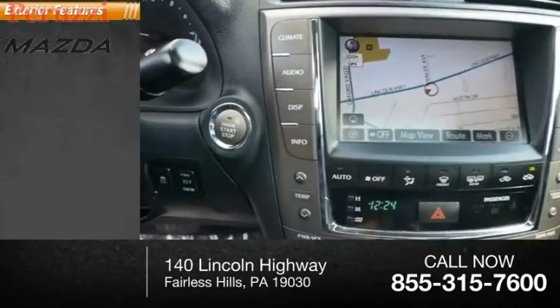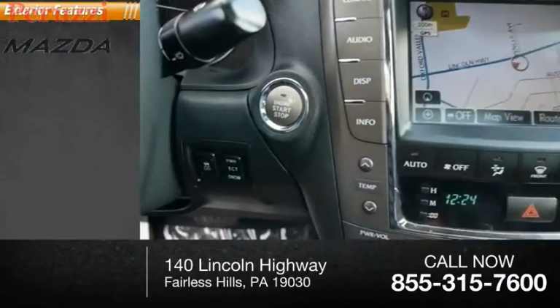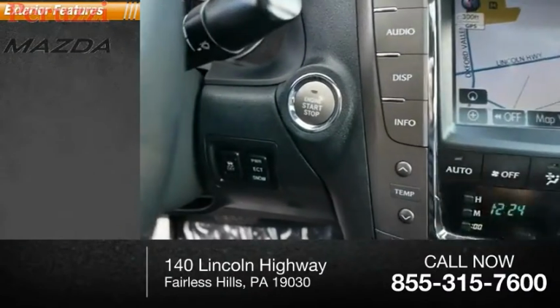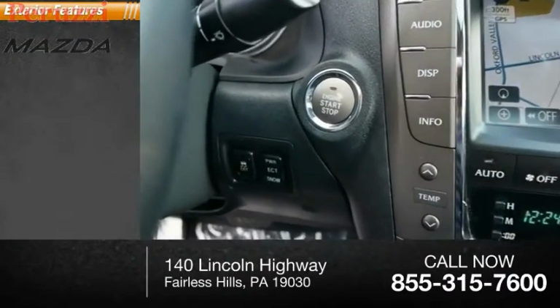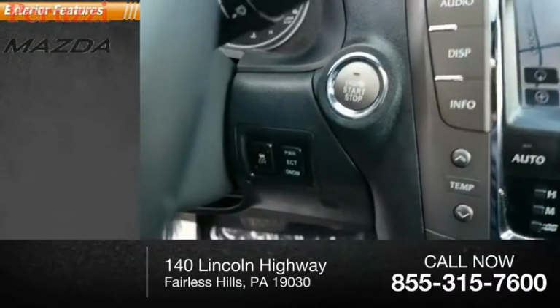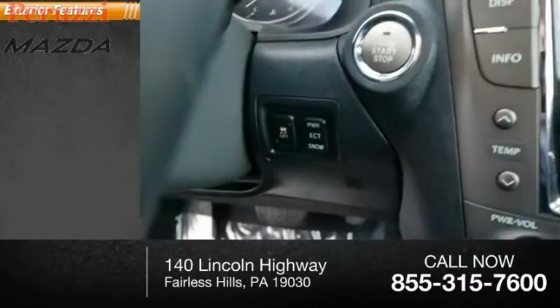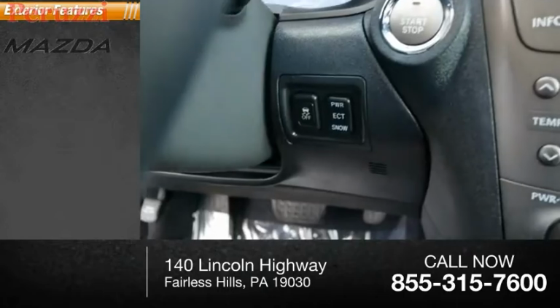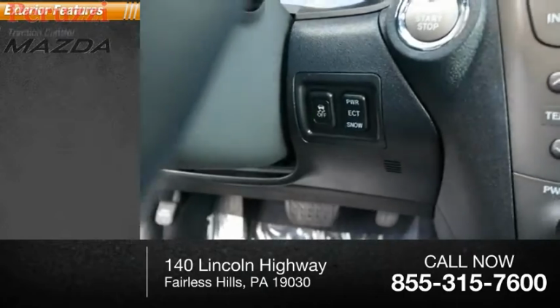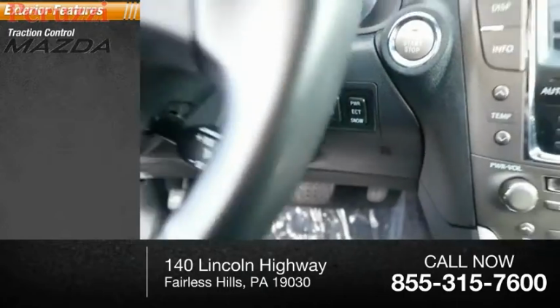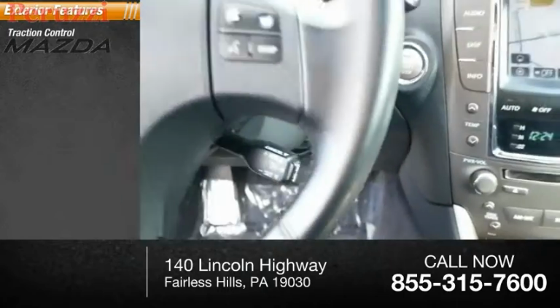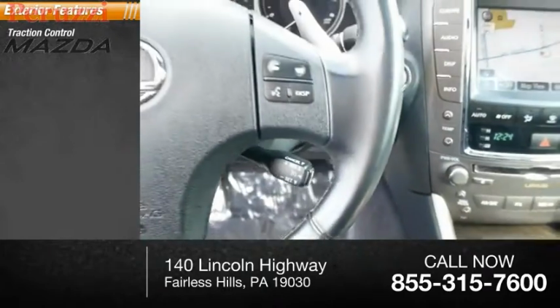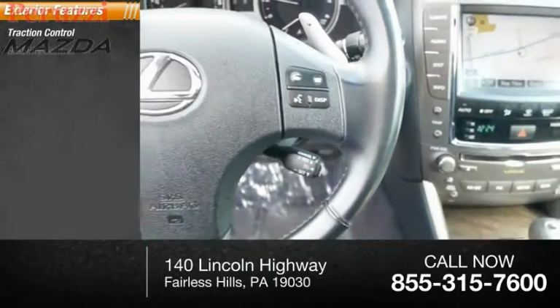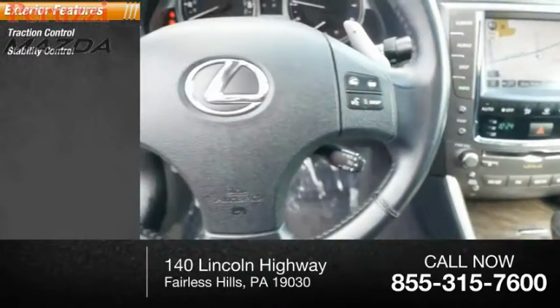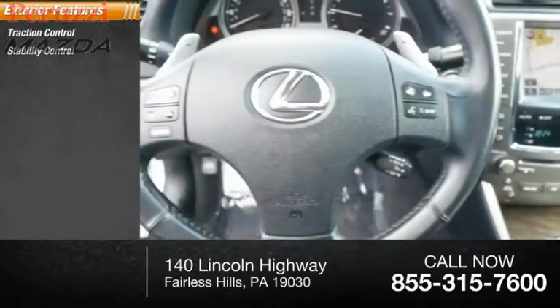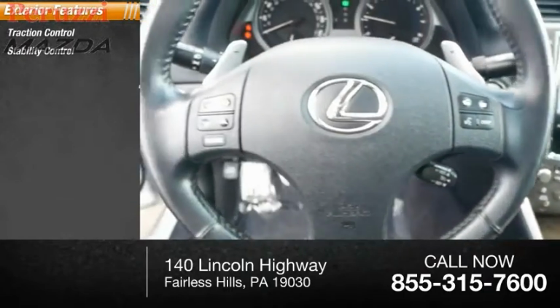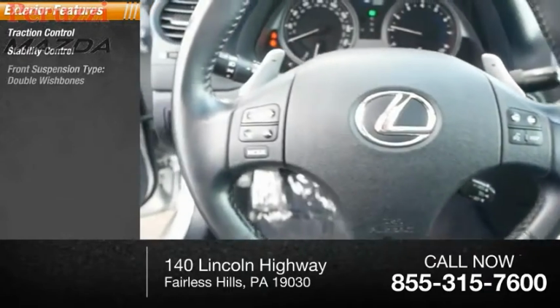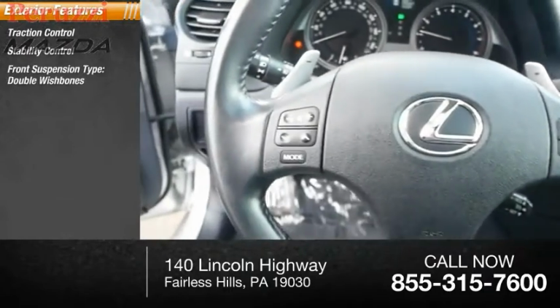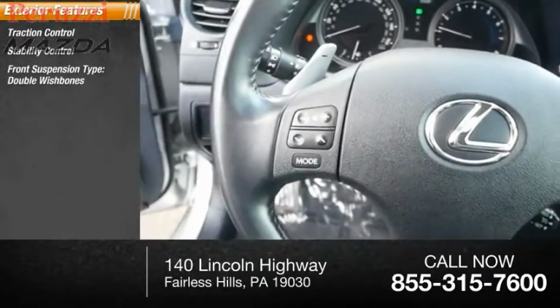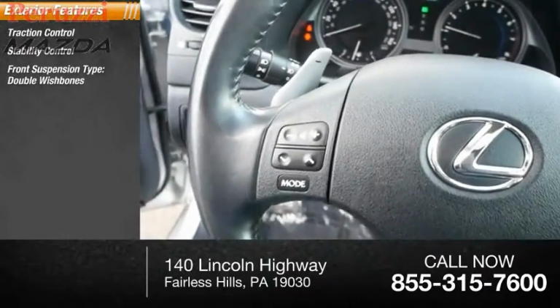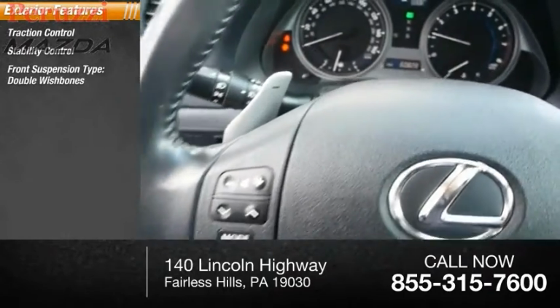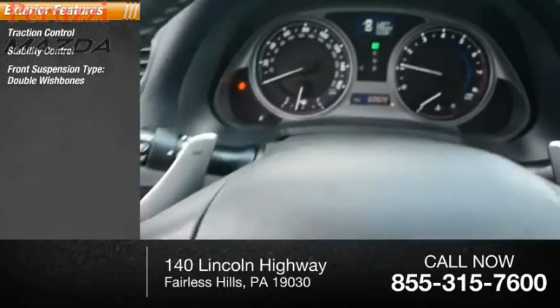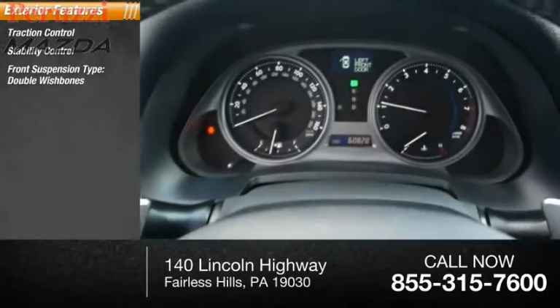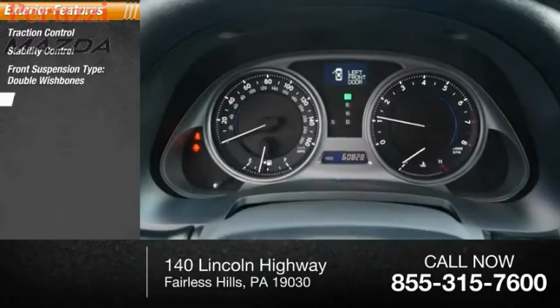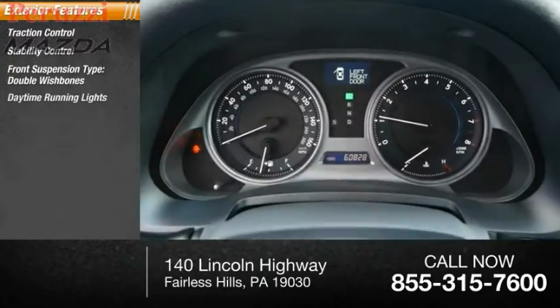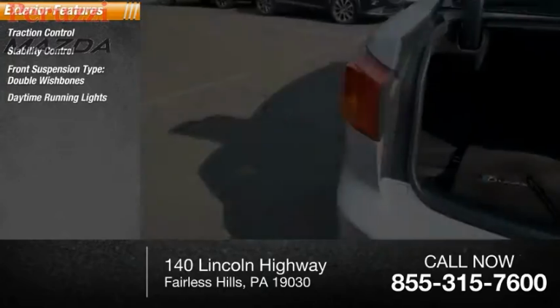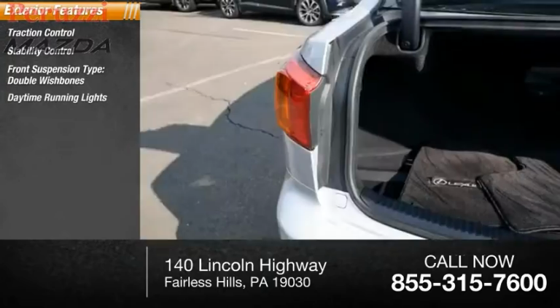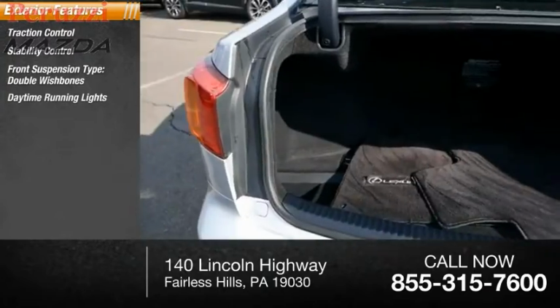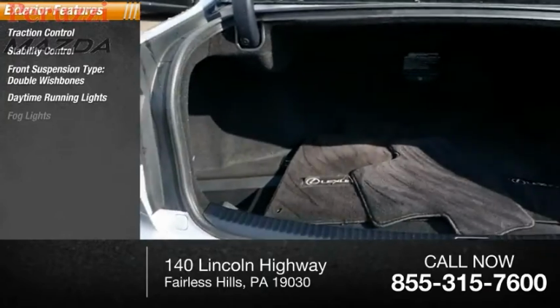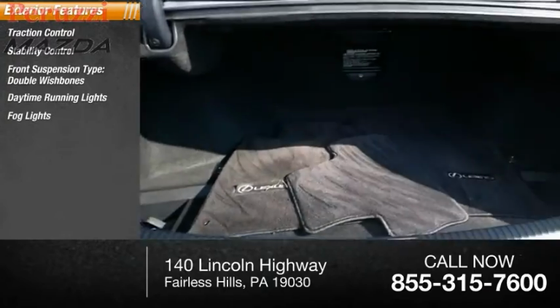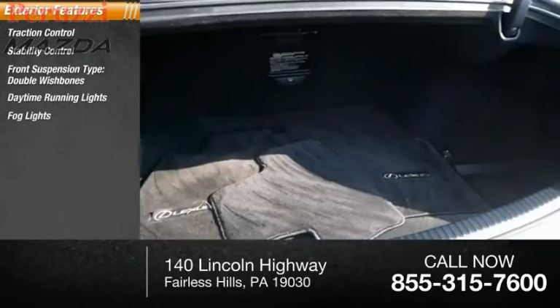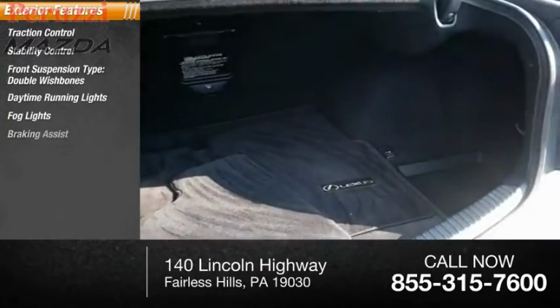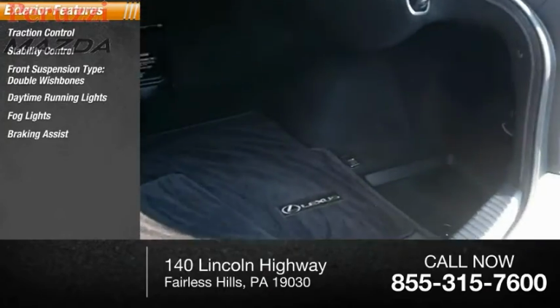Here are some of this vehicle's great options: traction control, stability control, front suspension type double wishbones, daytime running lights, fog lights, and braking assist.